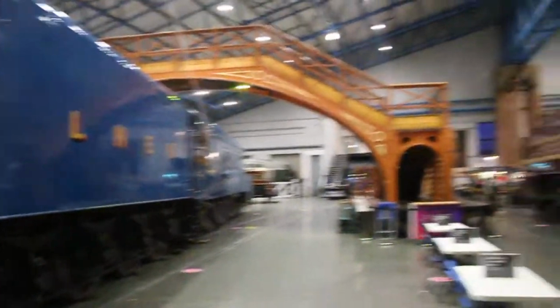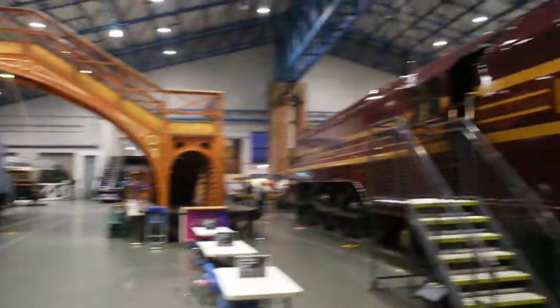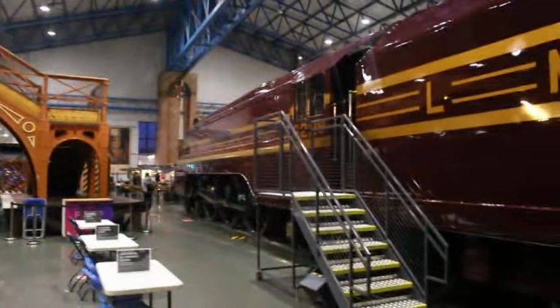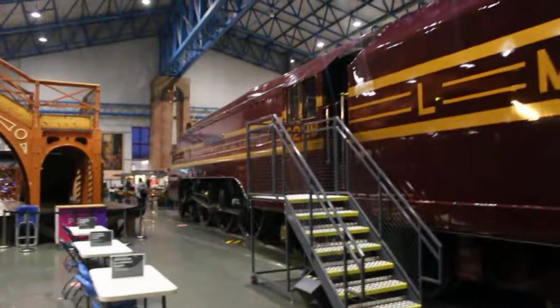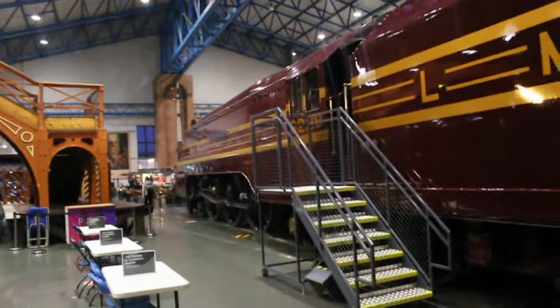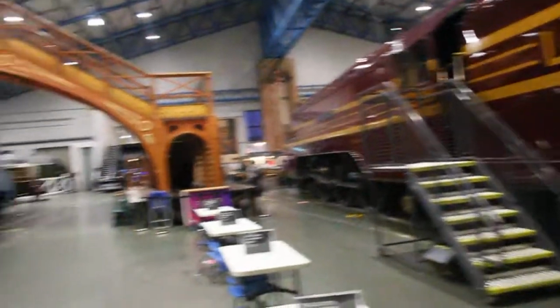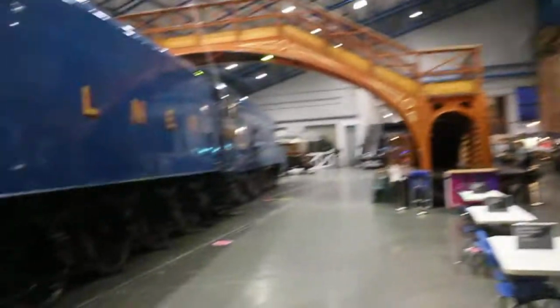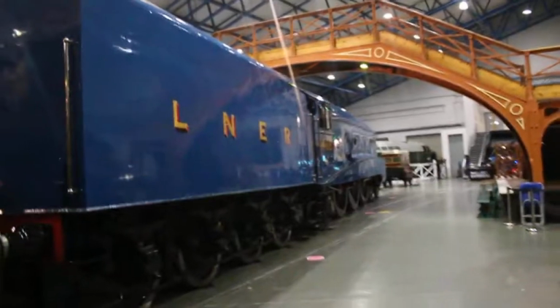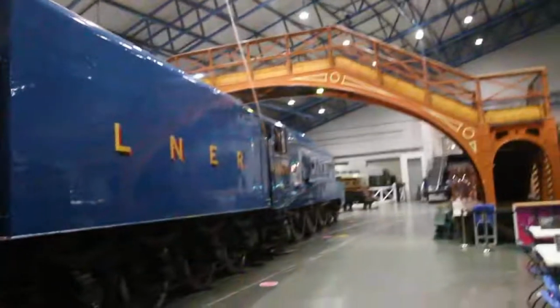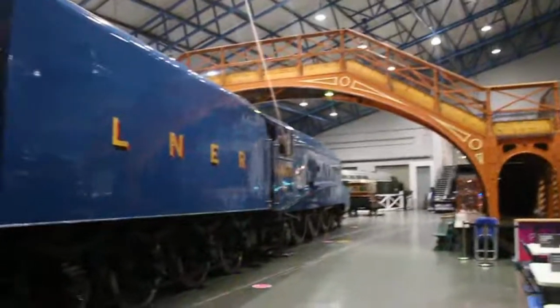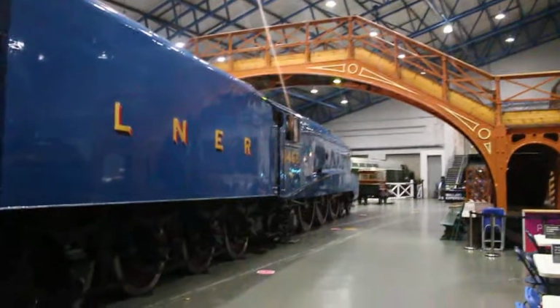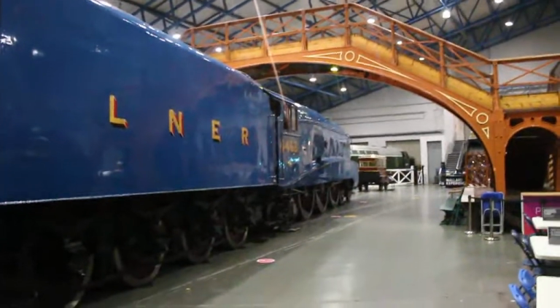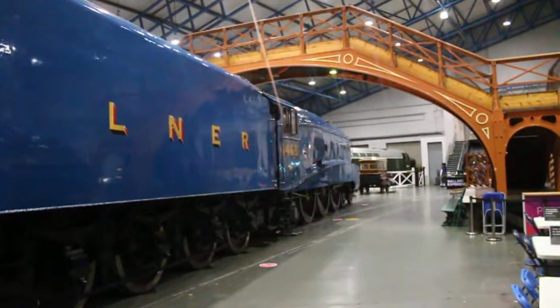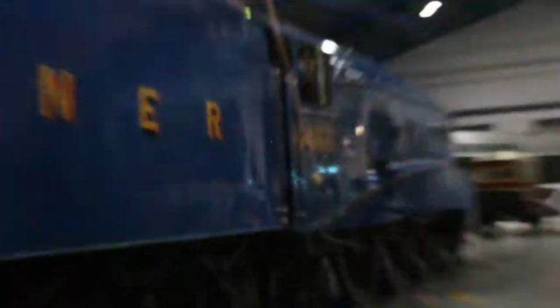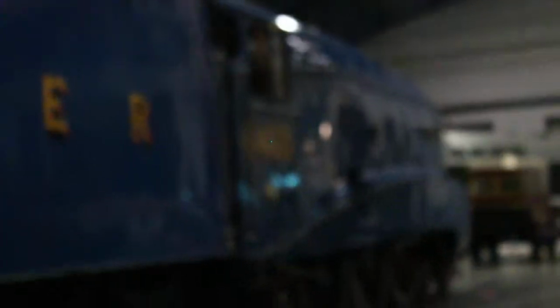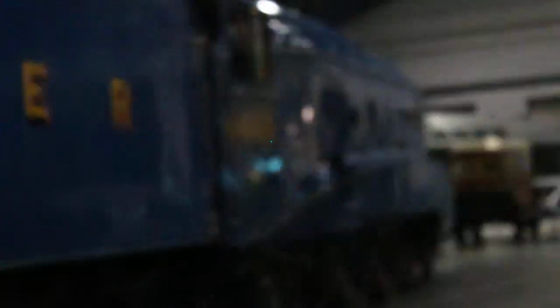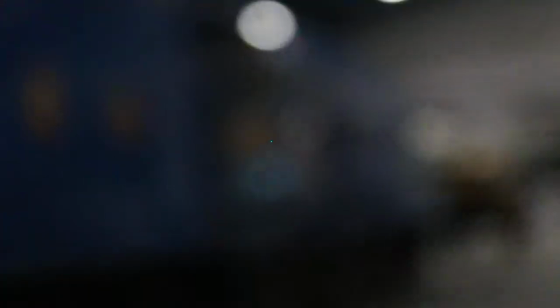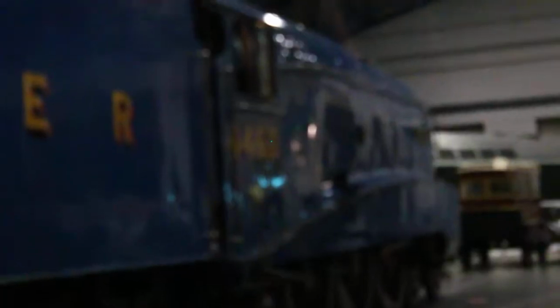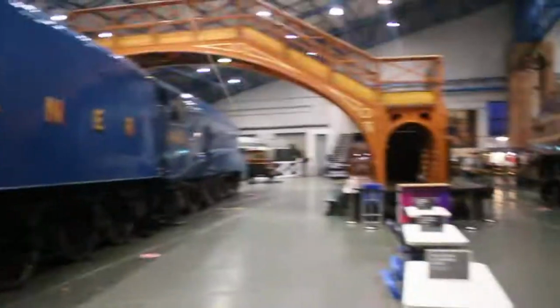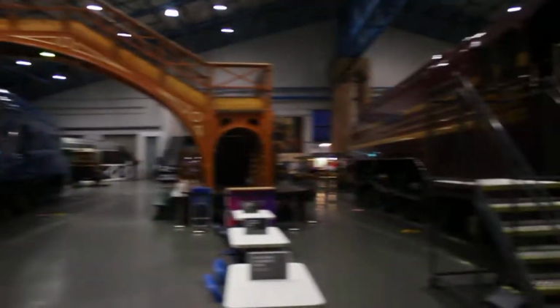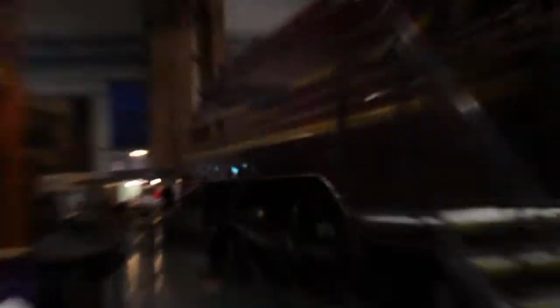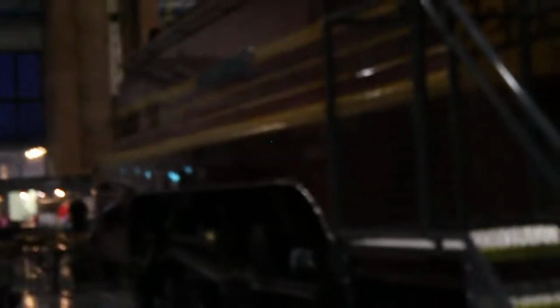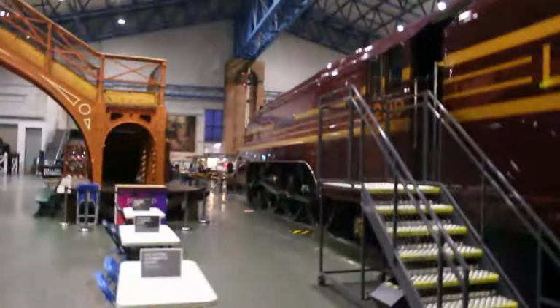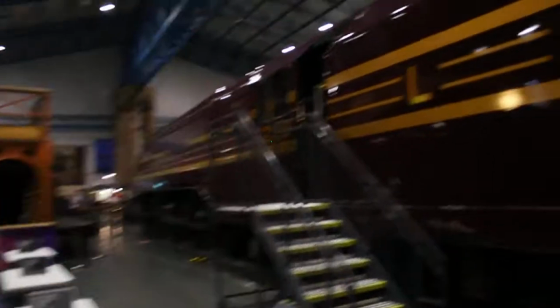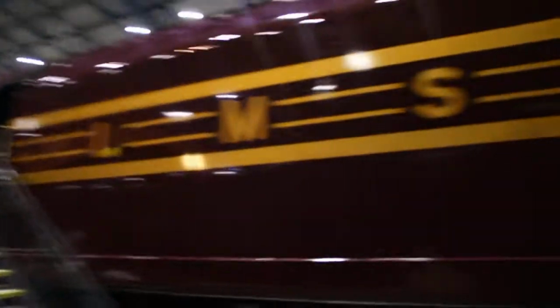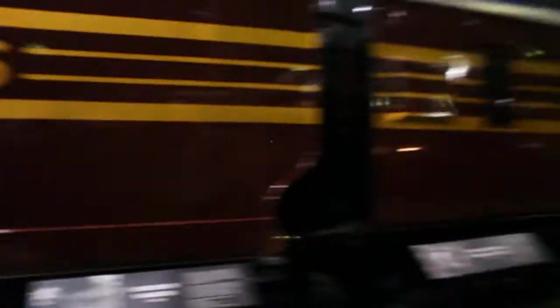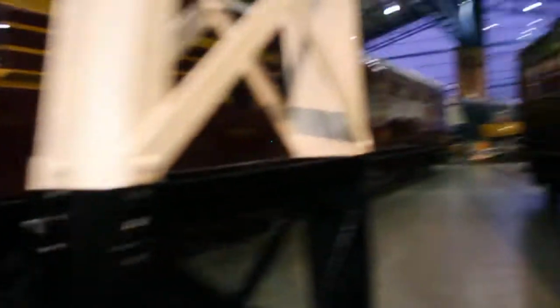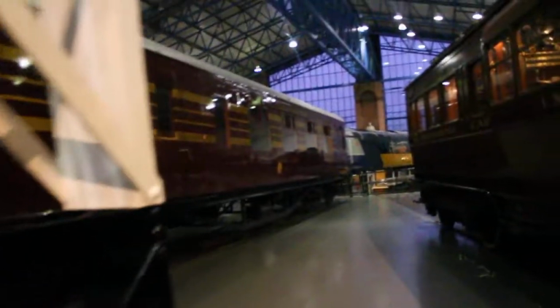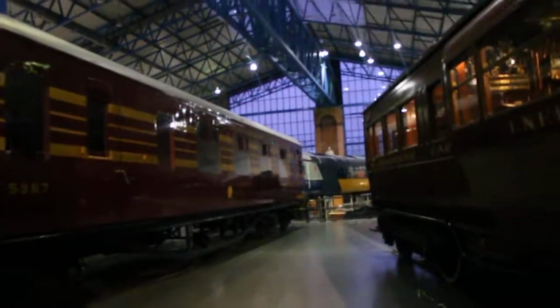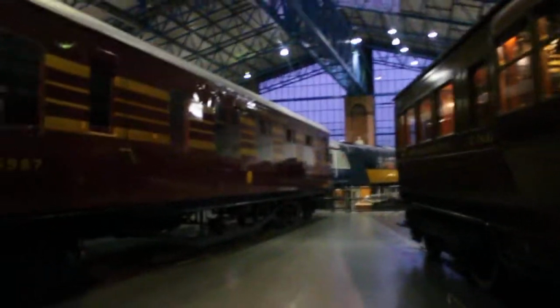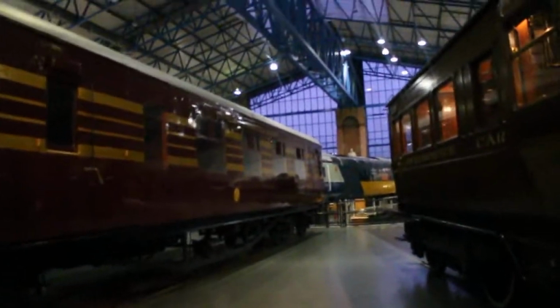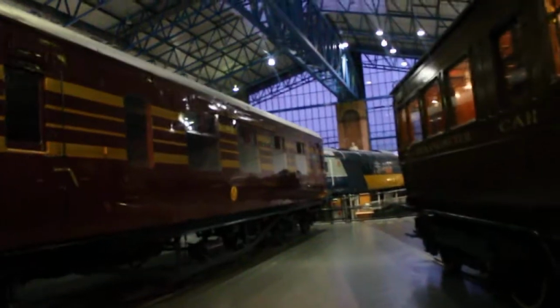If she was on the East Coast Main Line, she would have gone quicker. So who do you think would be faster - Mallard or Duchess? Leave what you think in the comments.